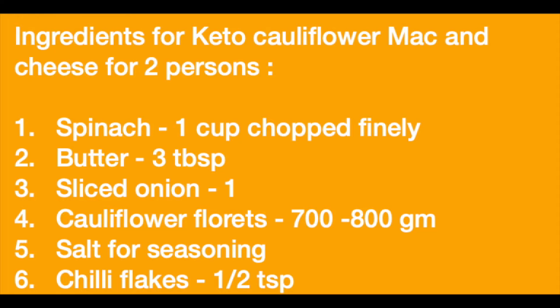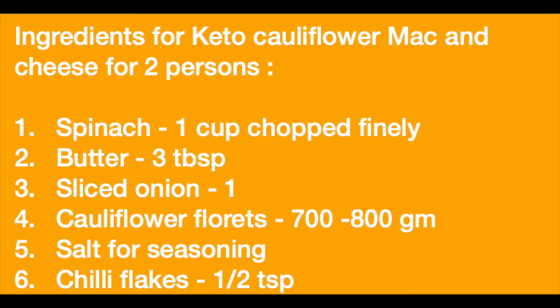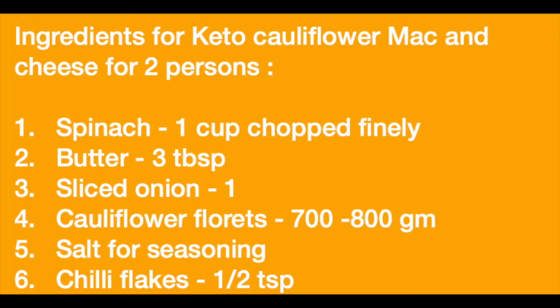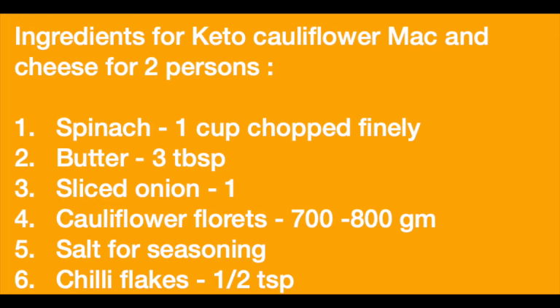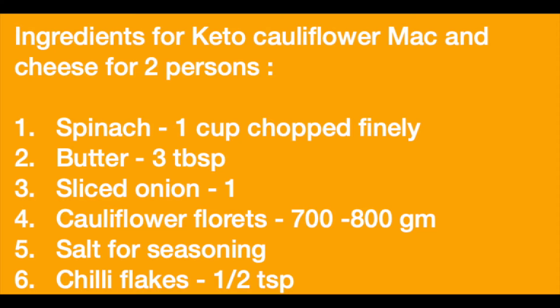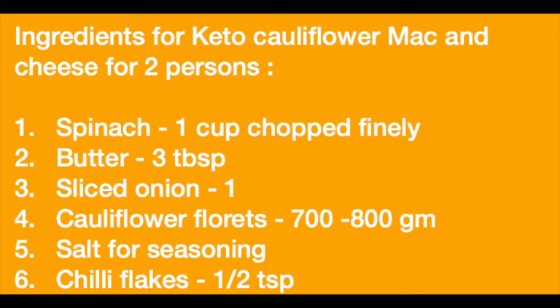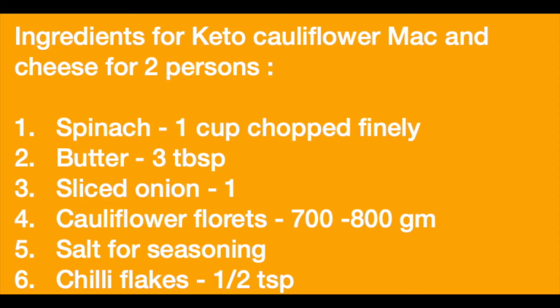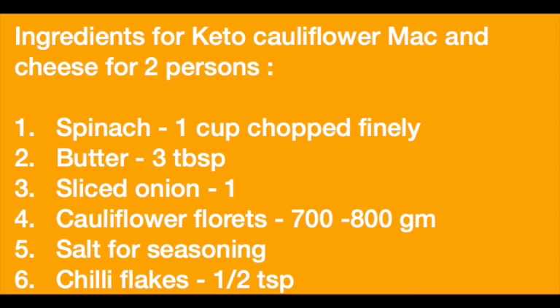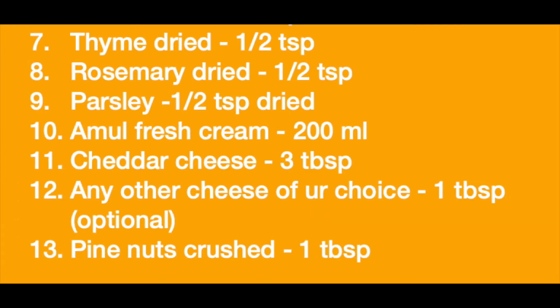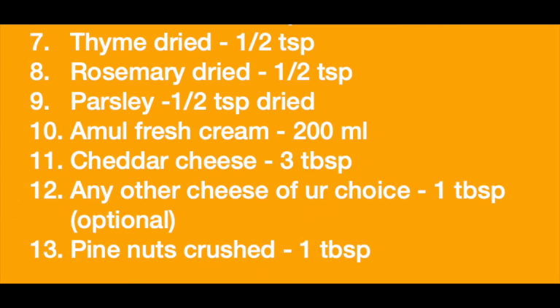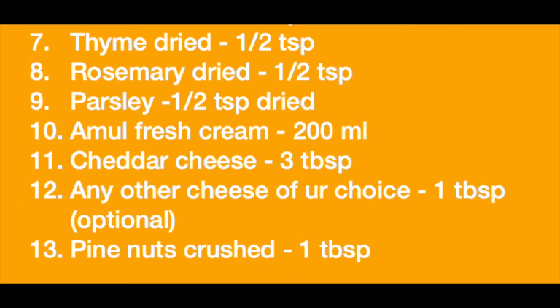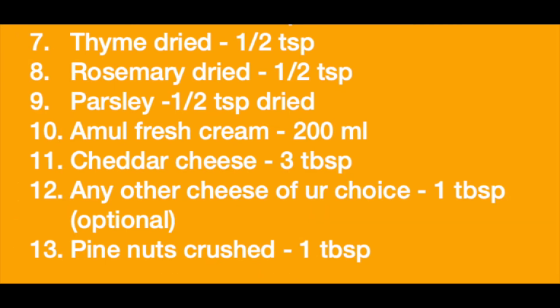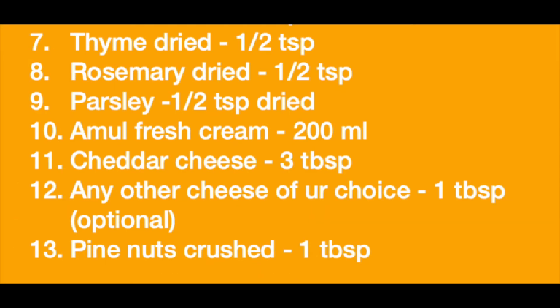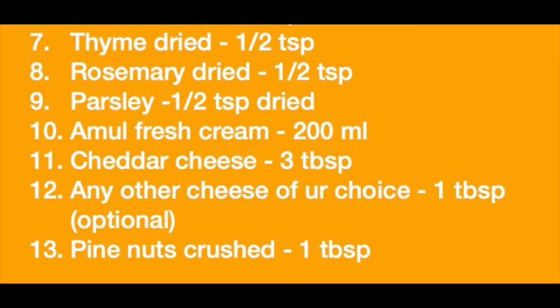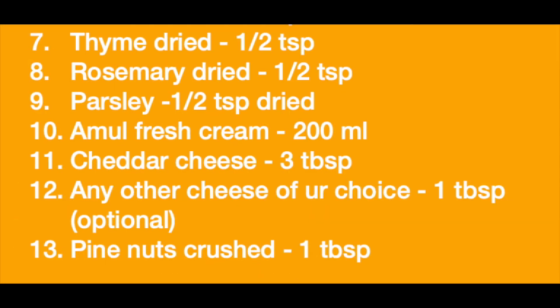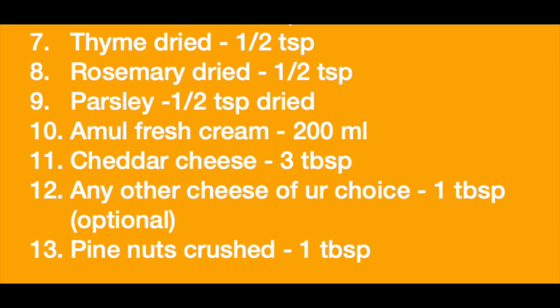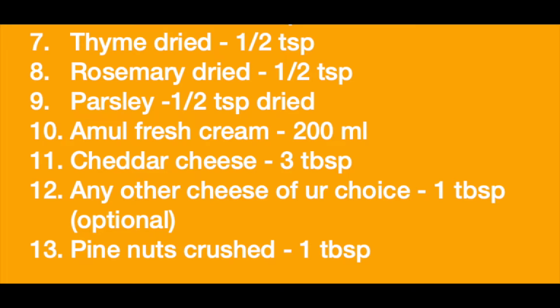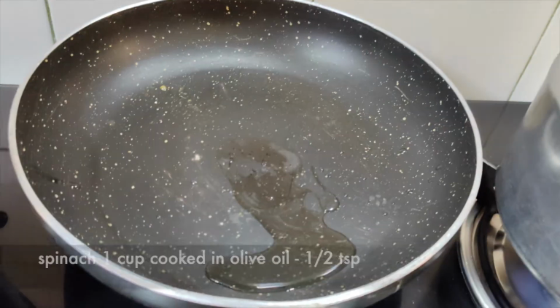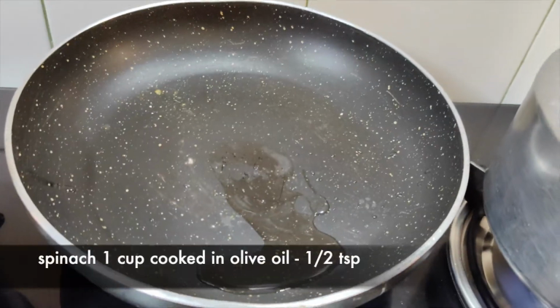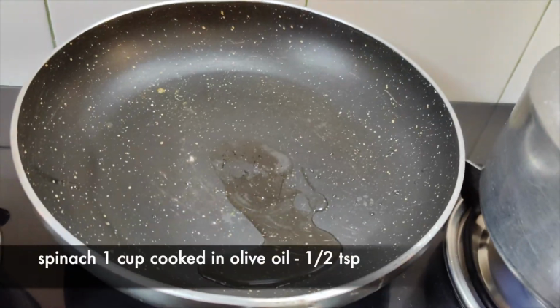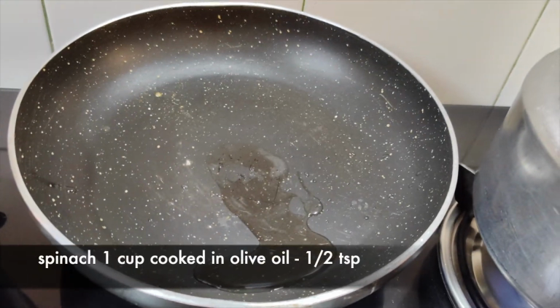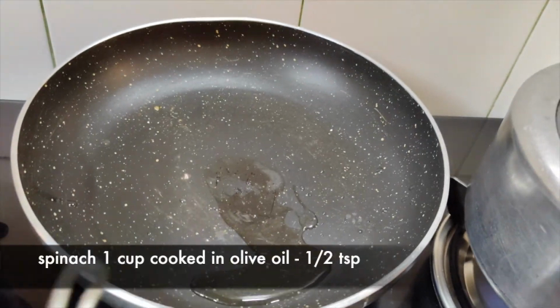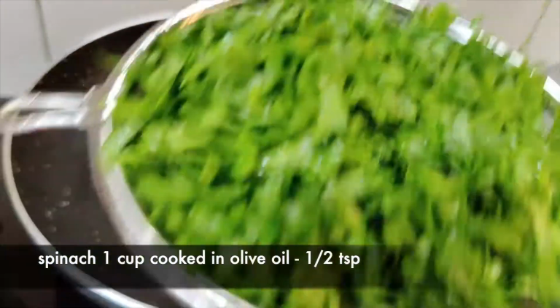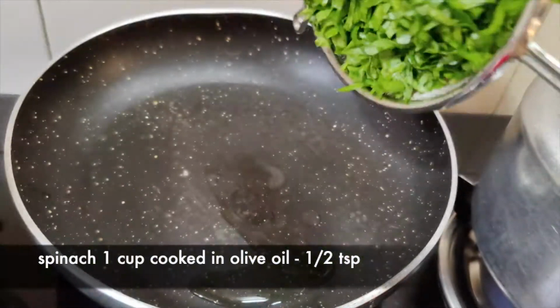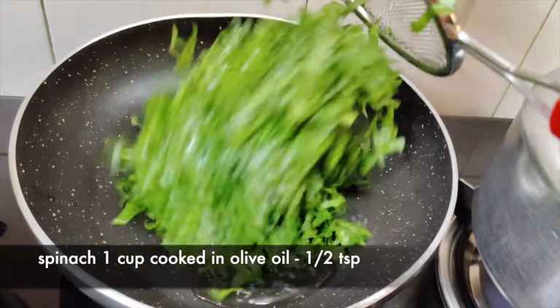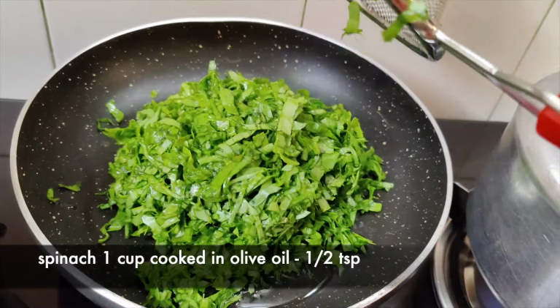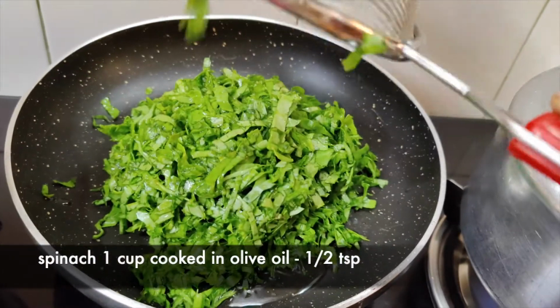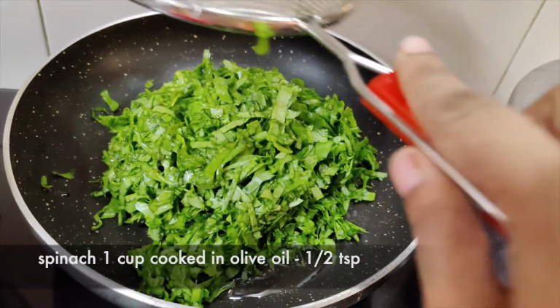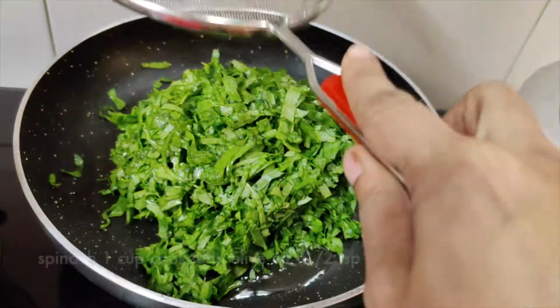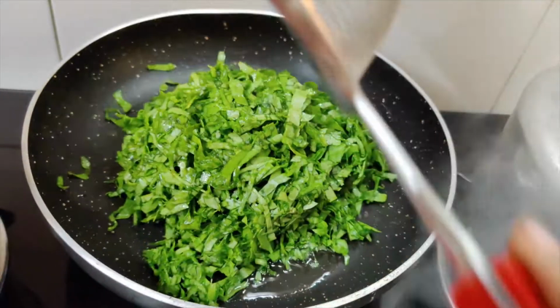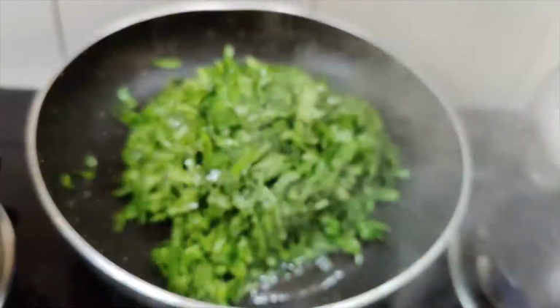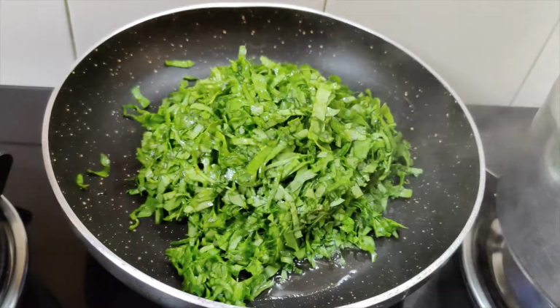These are the ingredients. Let's start making this recipe. In a pan, I have half a teaspoon of olive oil.